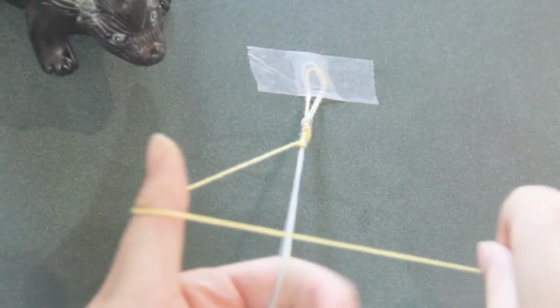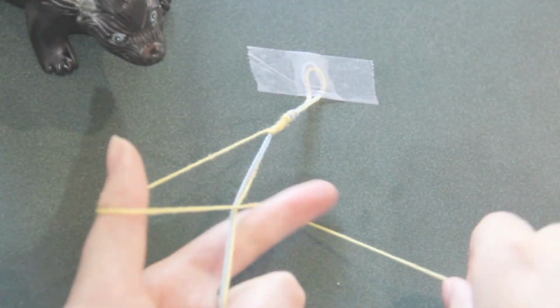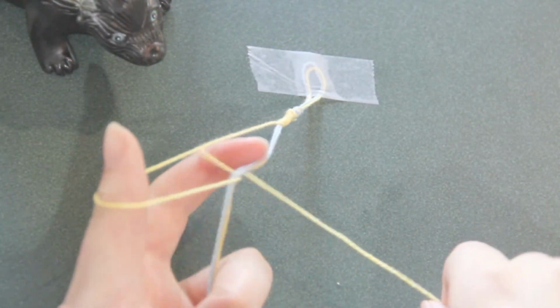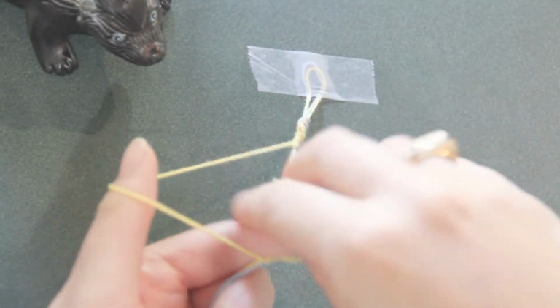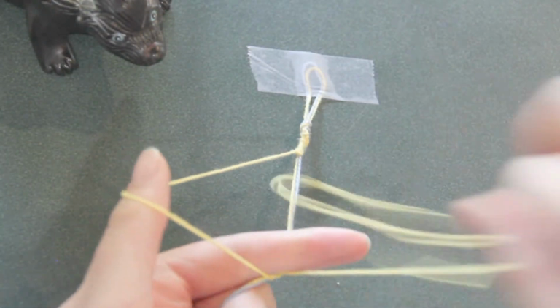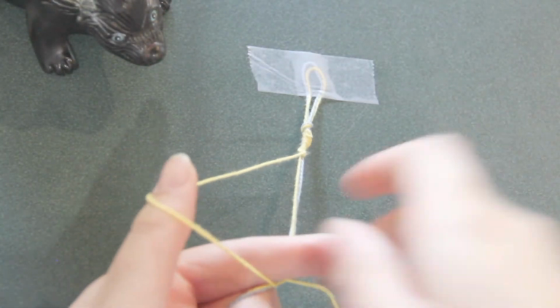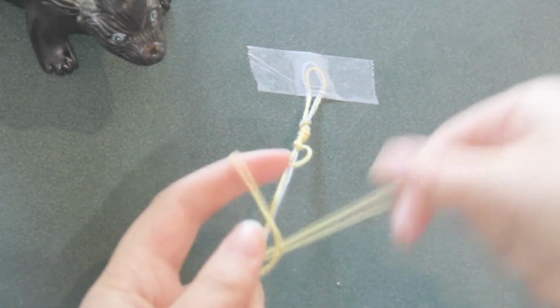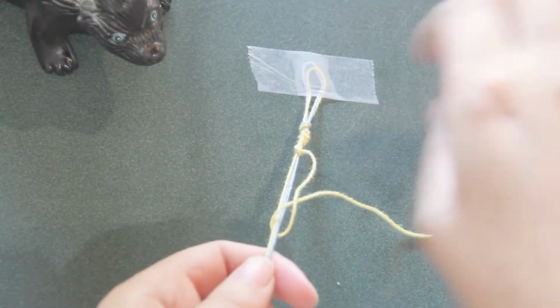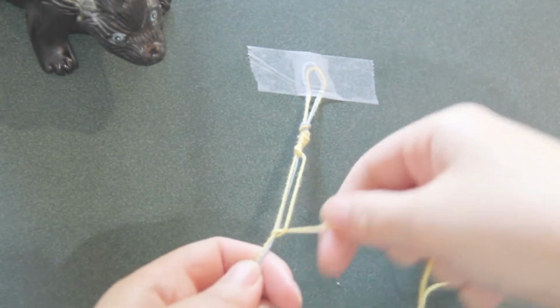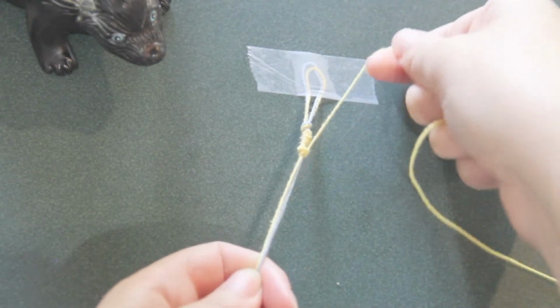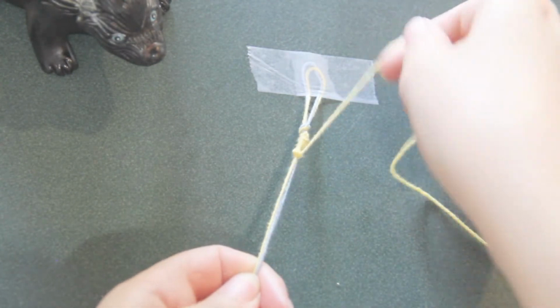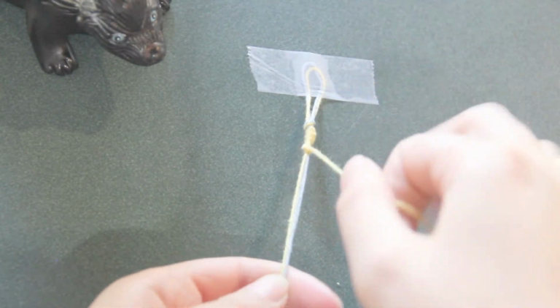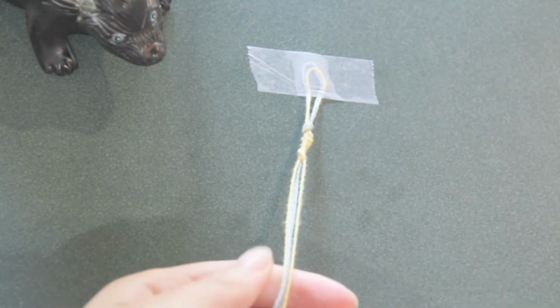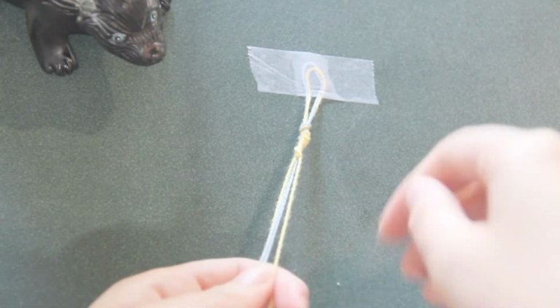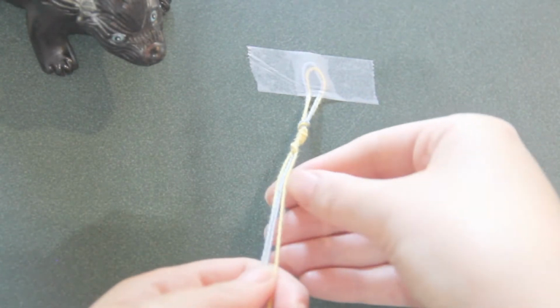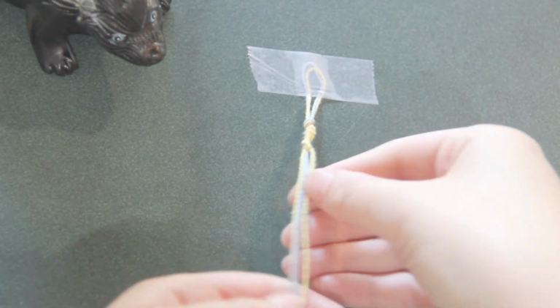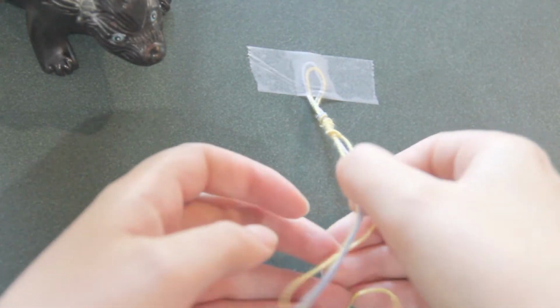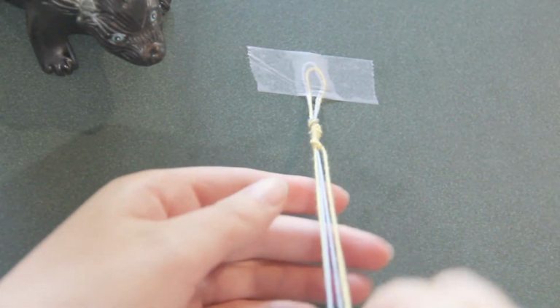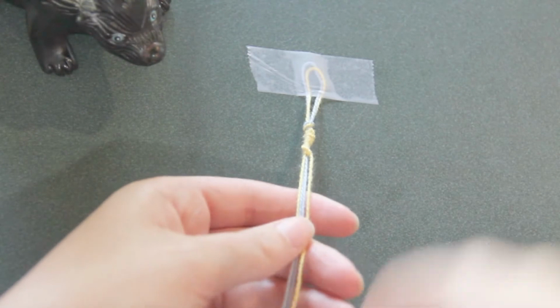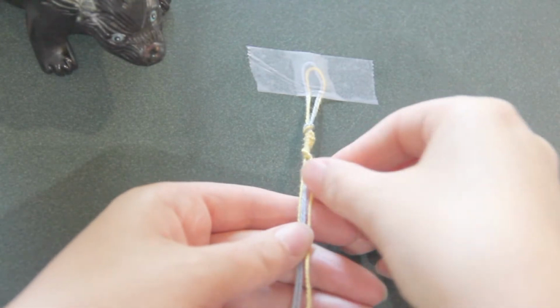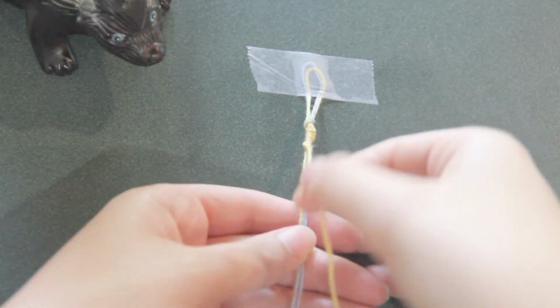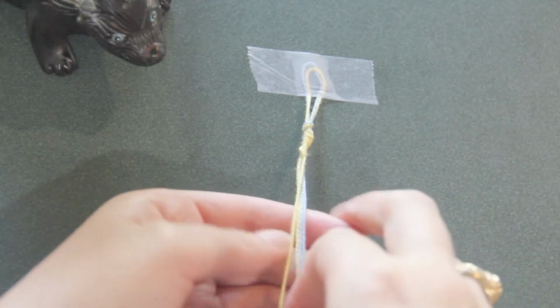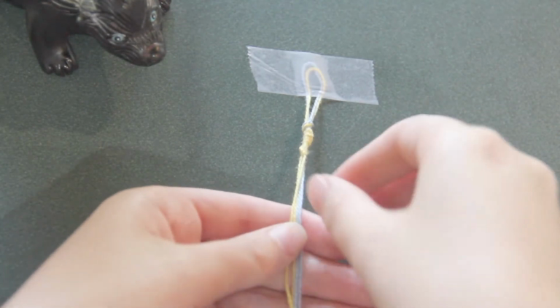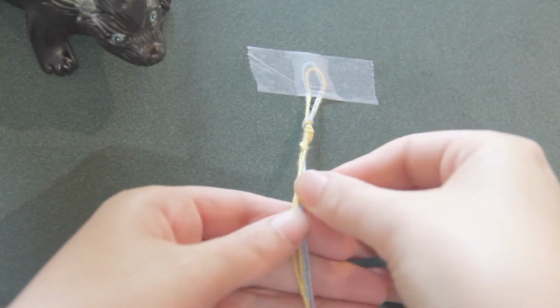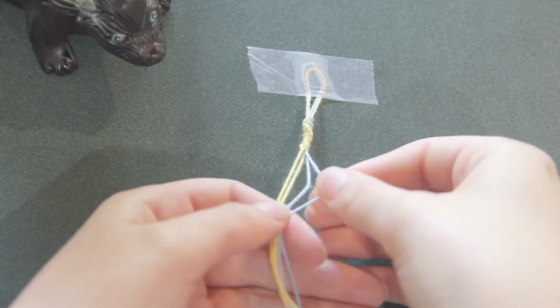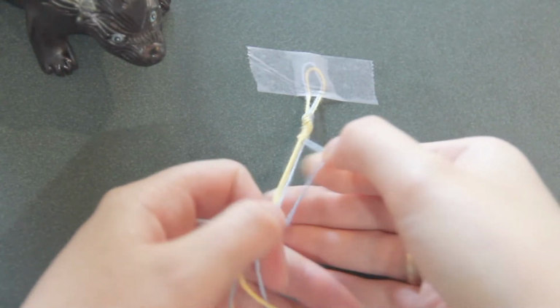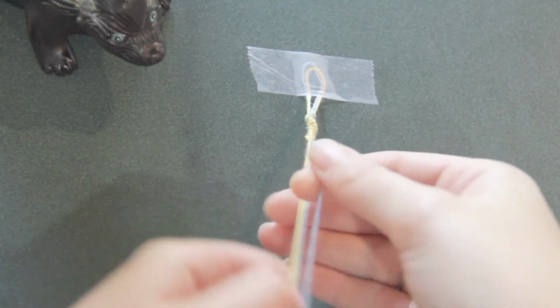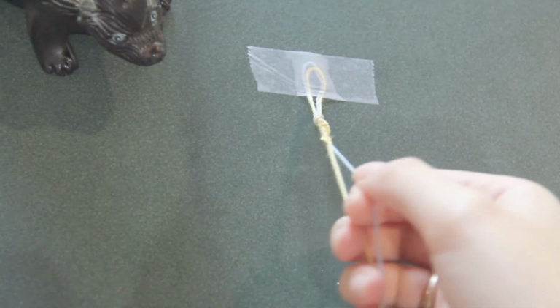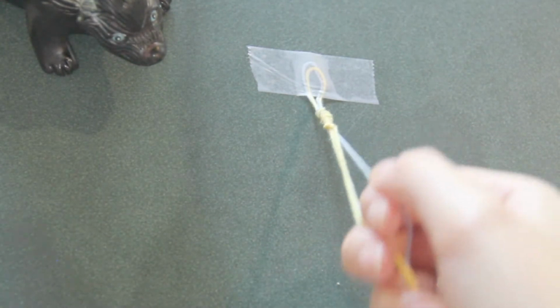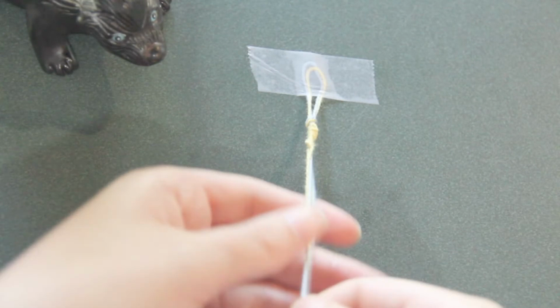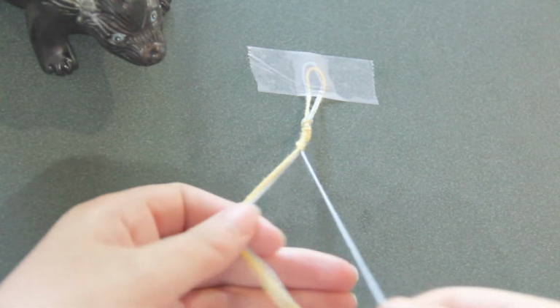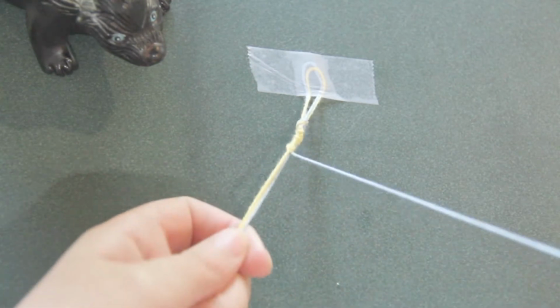Repeat this until you are happy with how much of your first color you have. Then separate your next color and start making knots with that one. As you switch between colors, make sure you rotate which strands you use so one does not become too short compared to the rest.